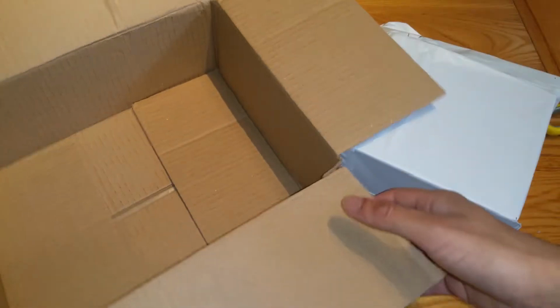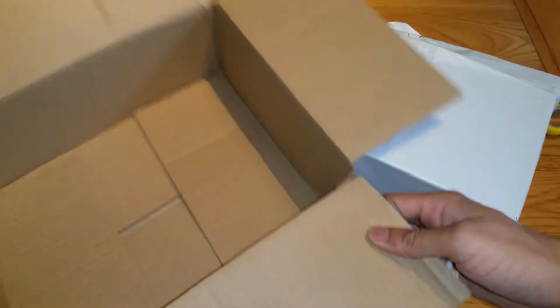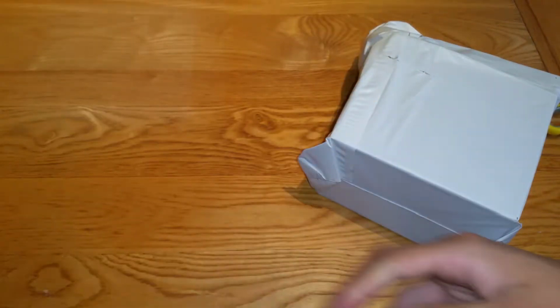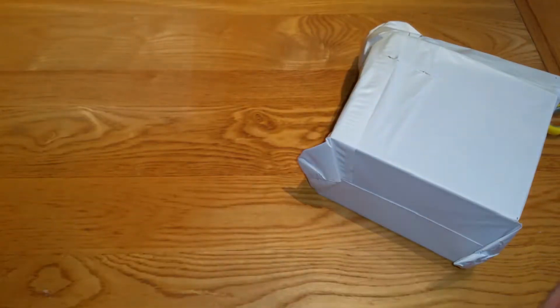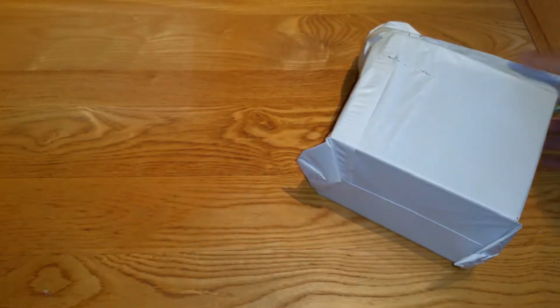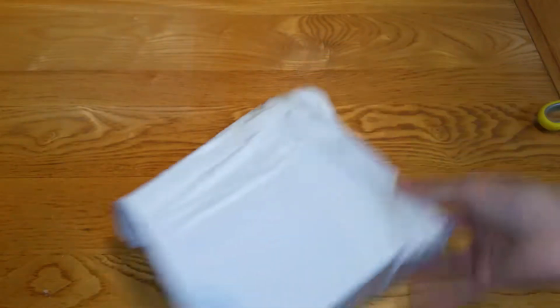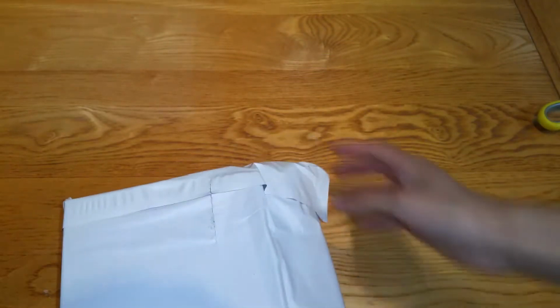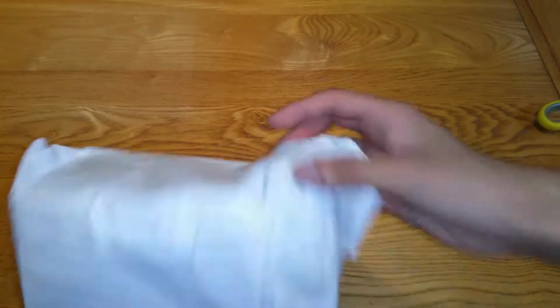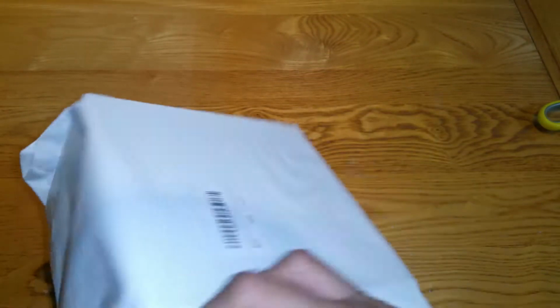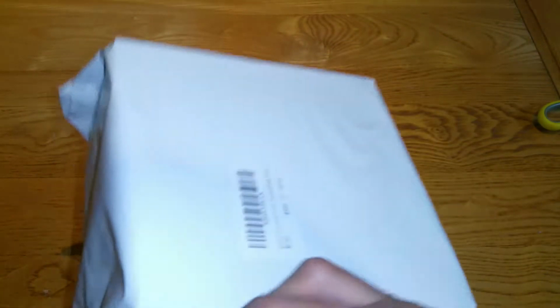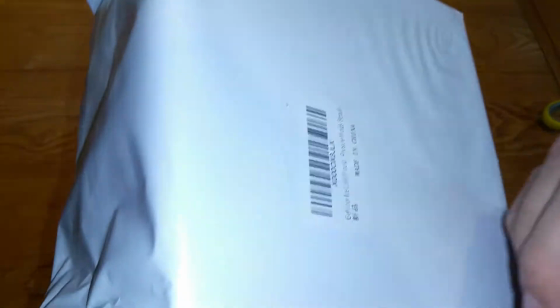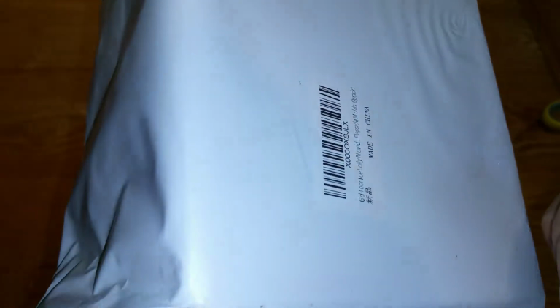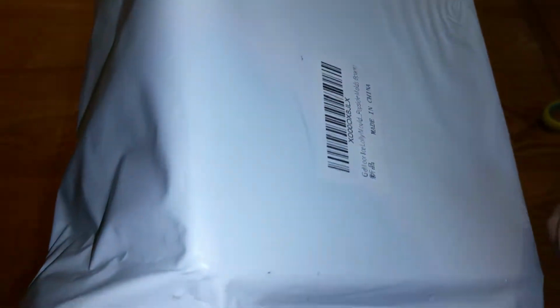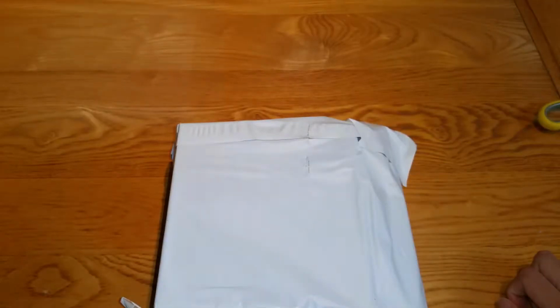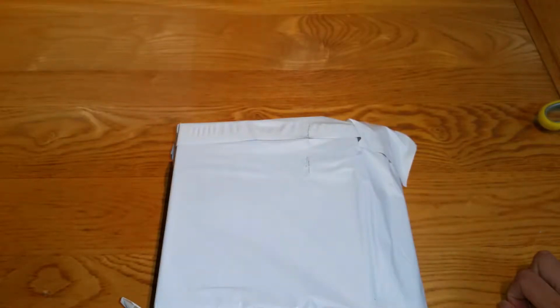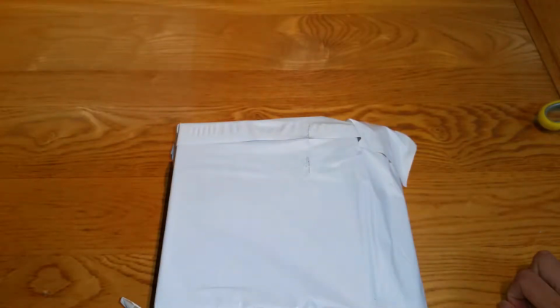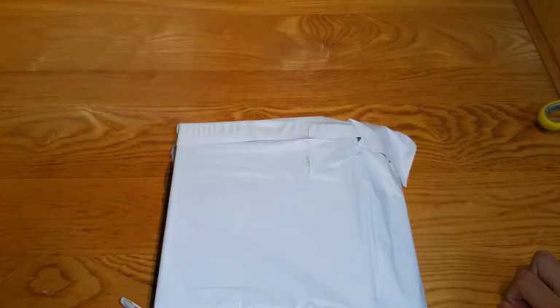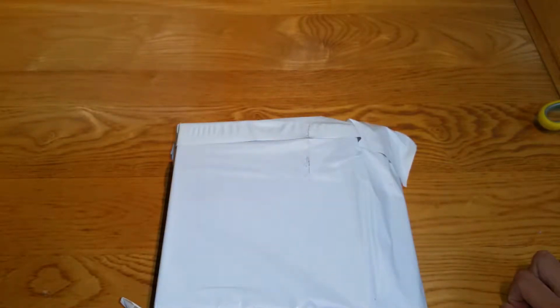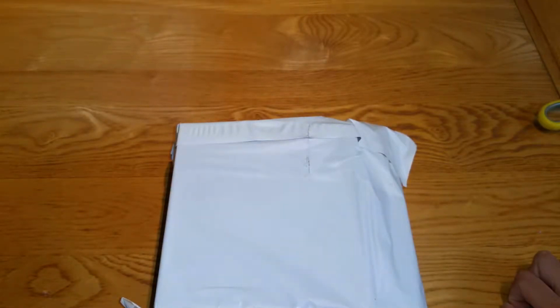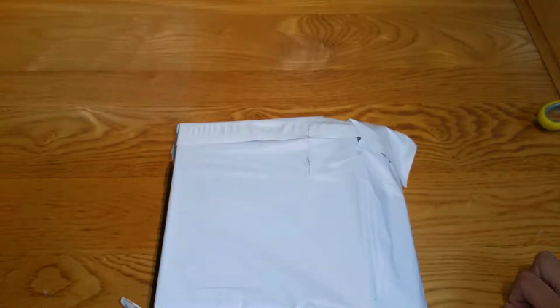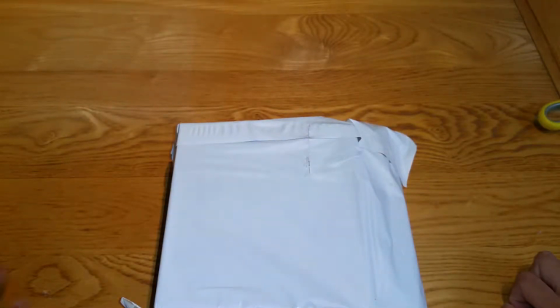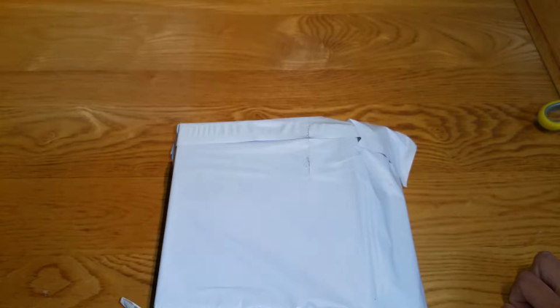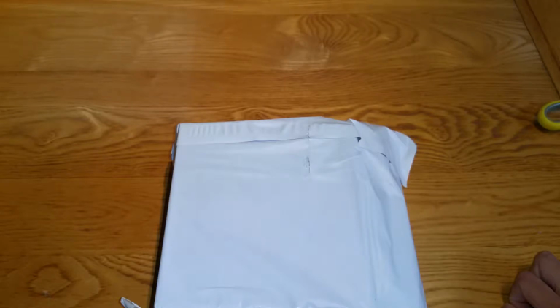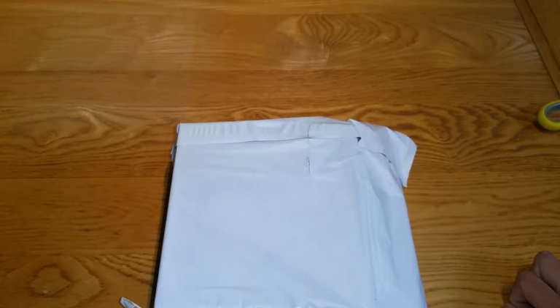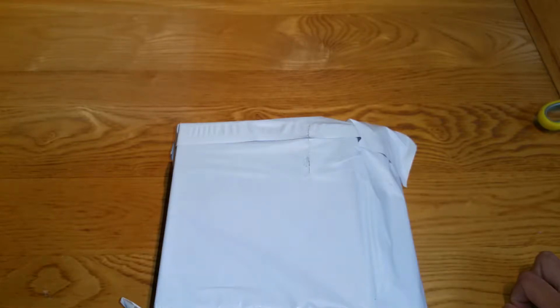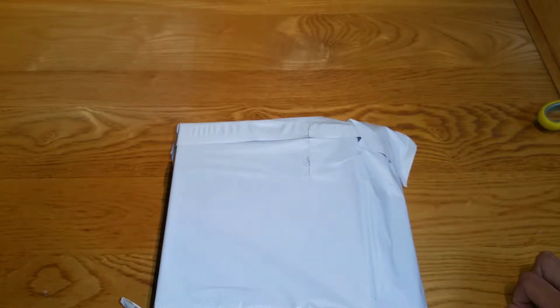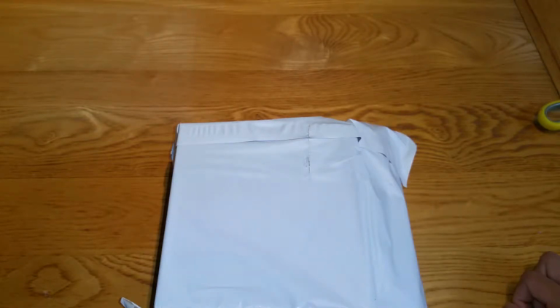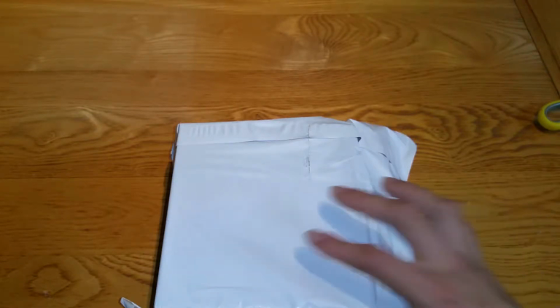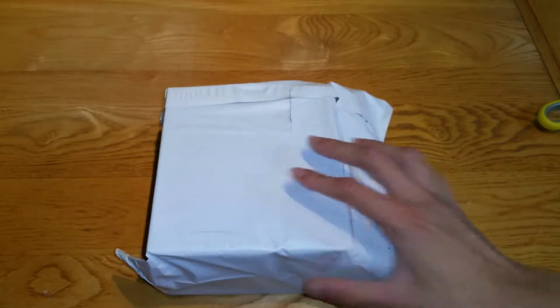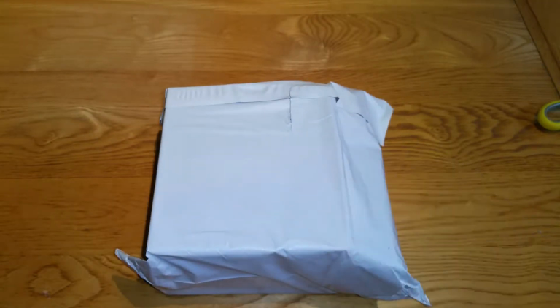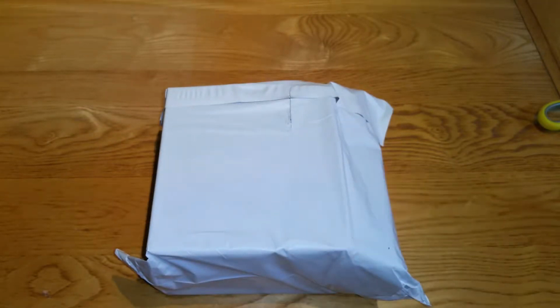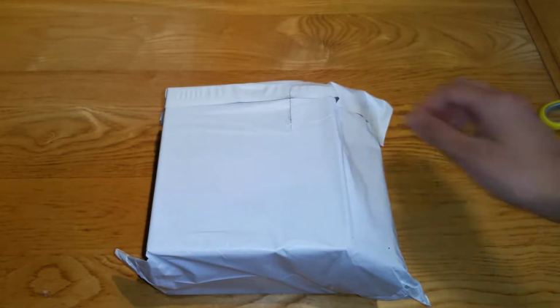Nothing else in the box. Let's open the product now — it comes in a simple packaging box. The sponsor for this video I found out is Gimor. So let's go ahead and open this. Thank you Gimor for sending this out to me.